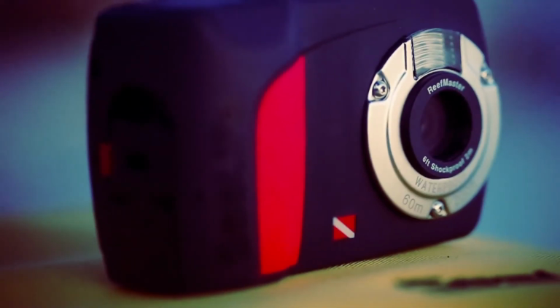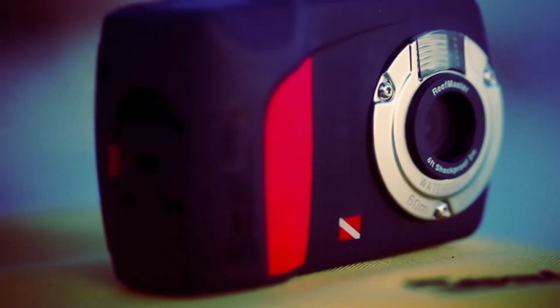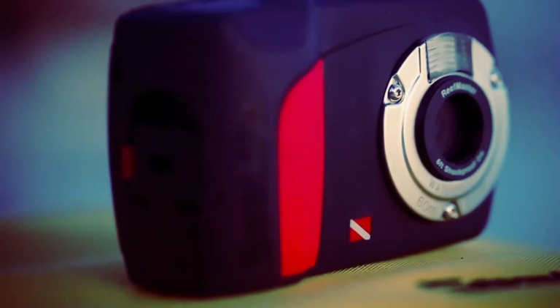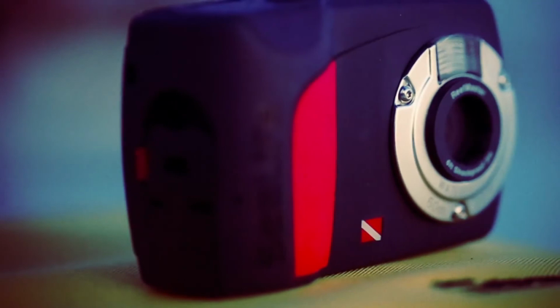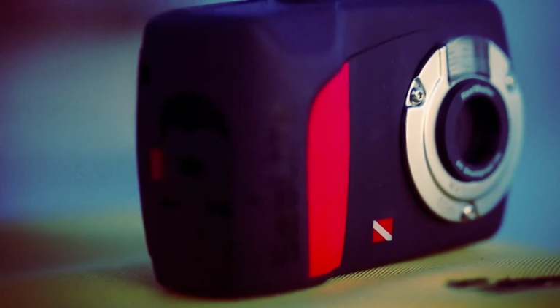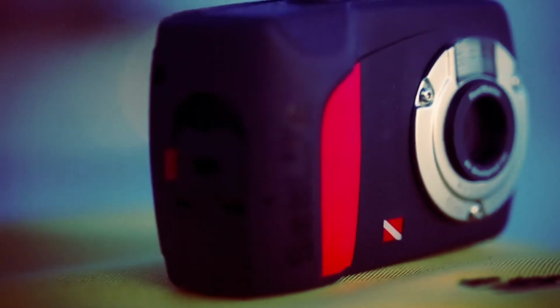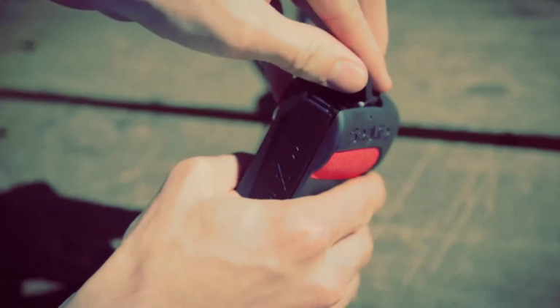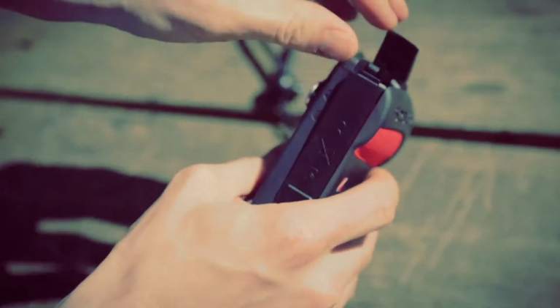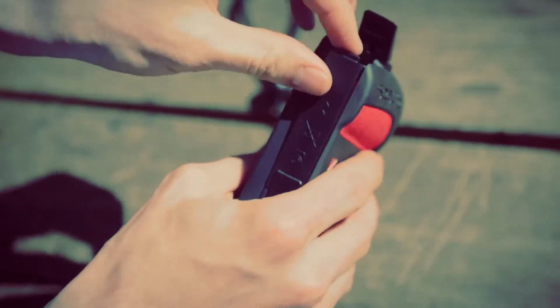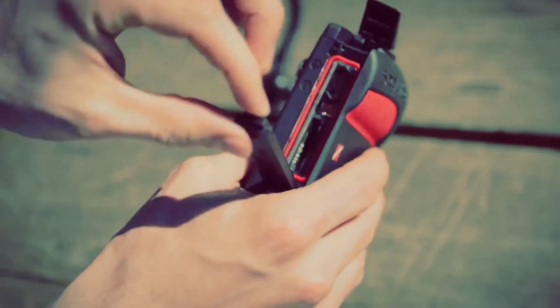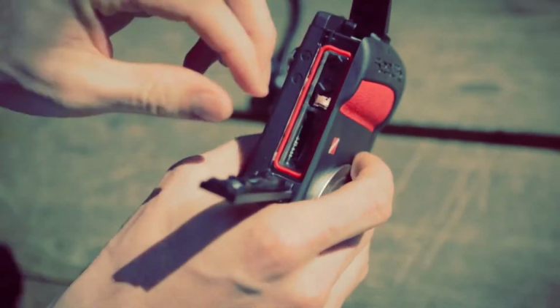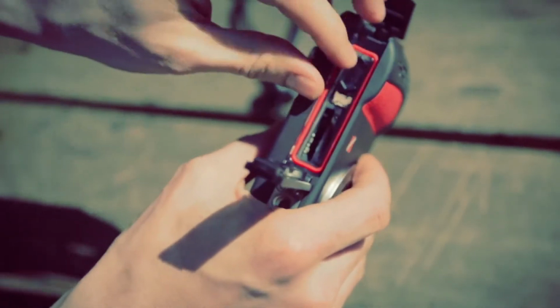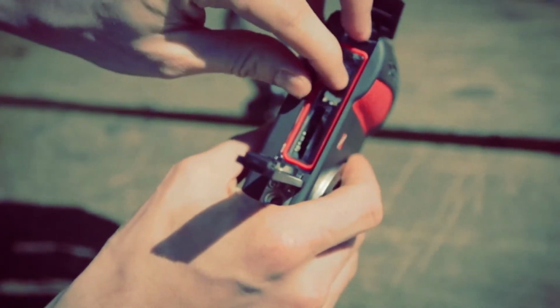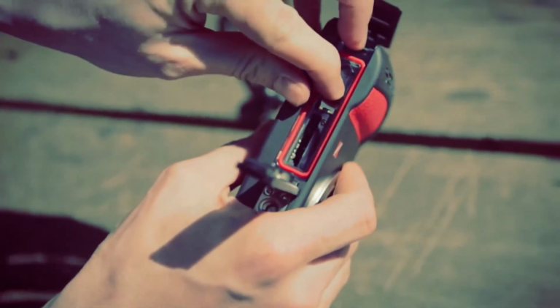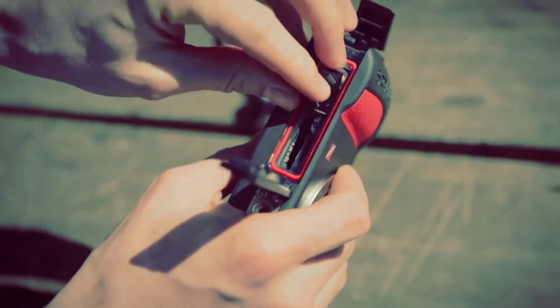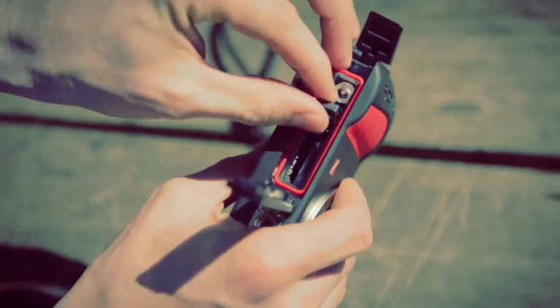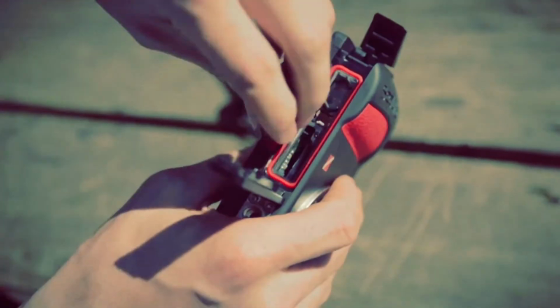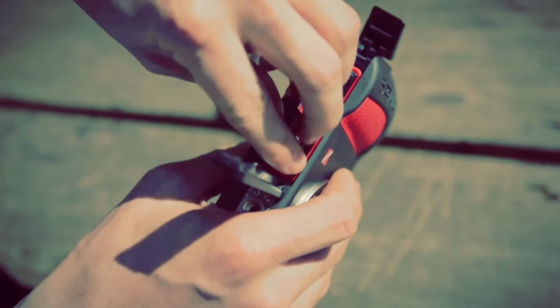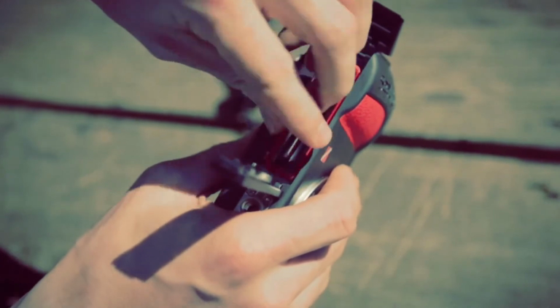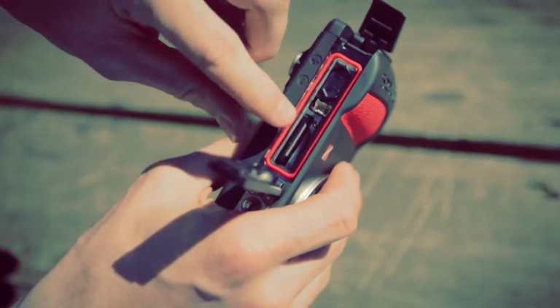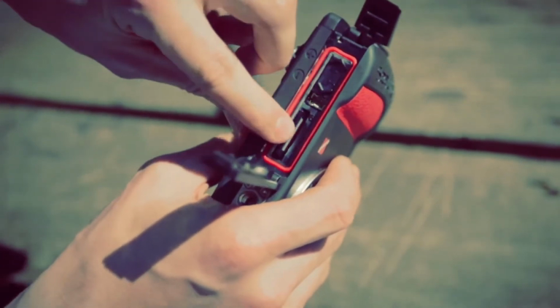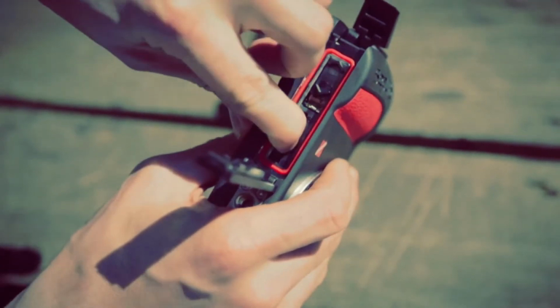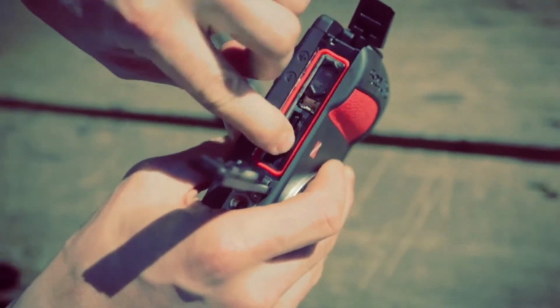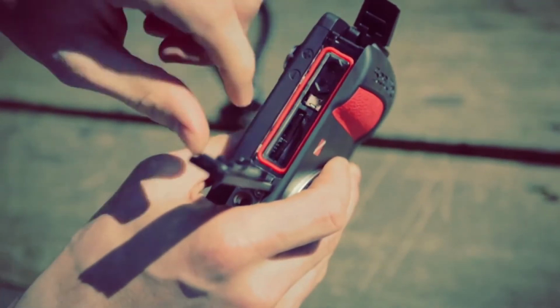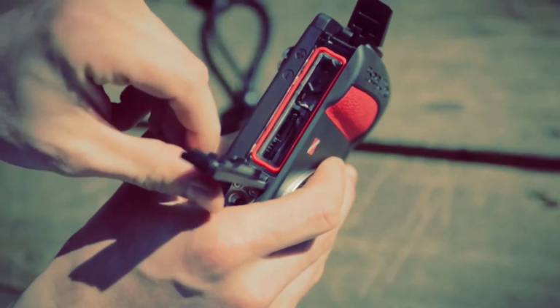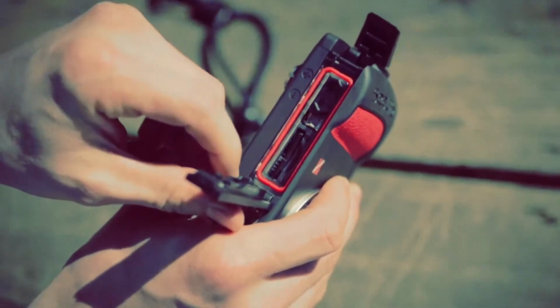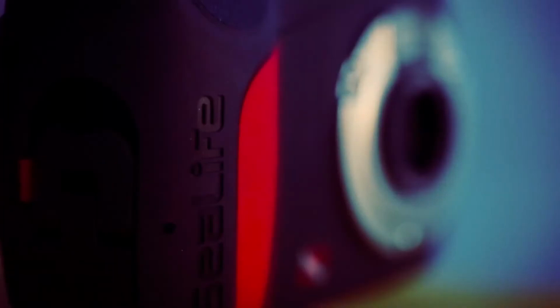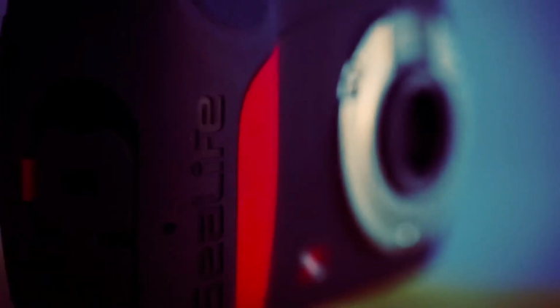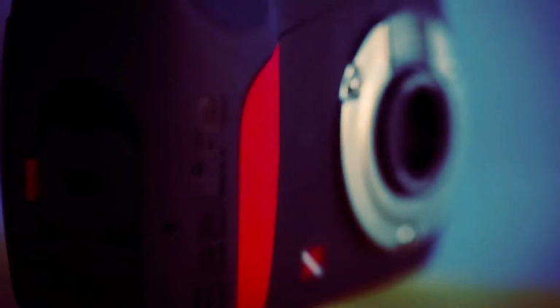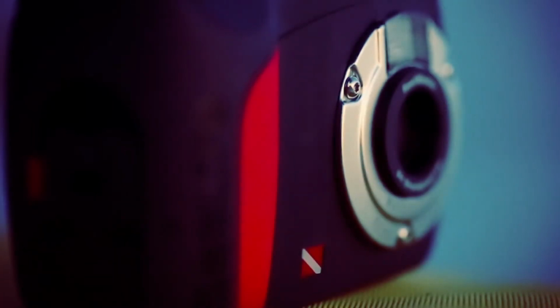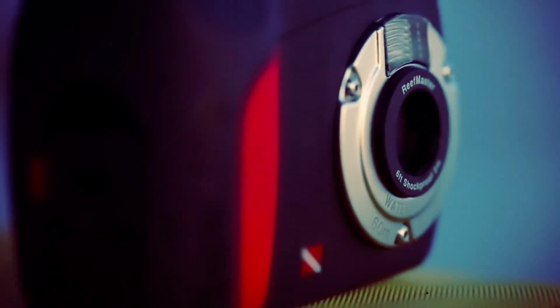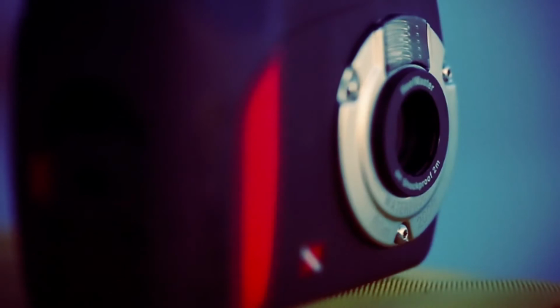The camera is designed with just one latch, allowing quick and easy access to the battery and memory card compartments. Simply load the camera with an SD card and two lithium or rechargeable AAA batteries and you're set.